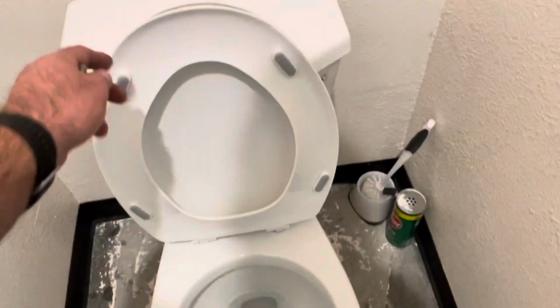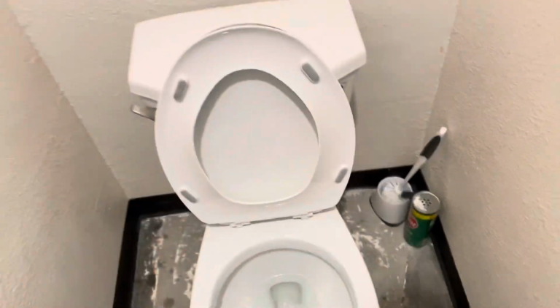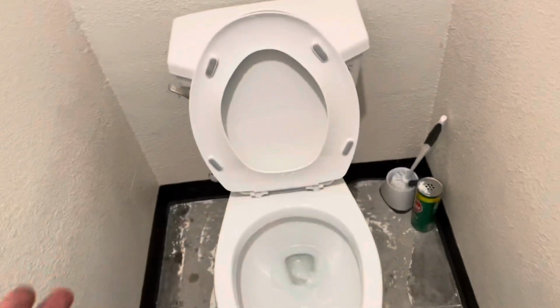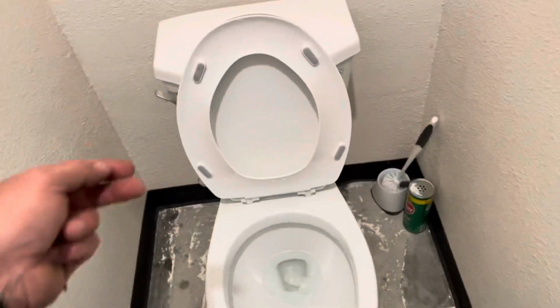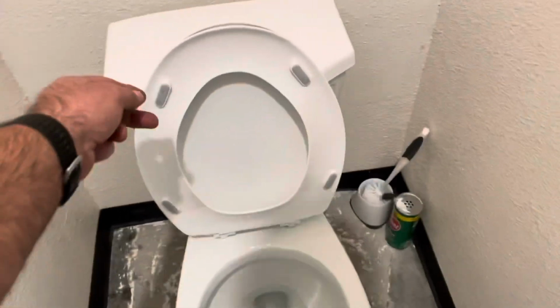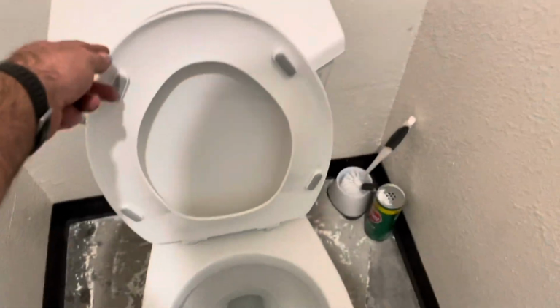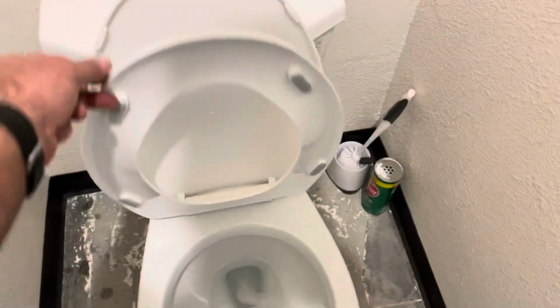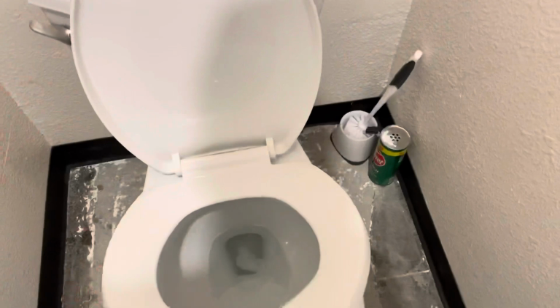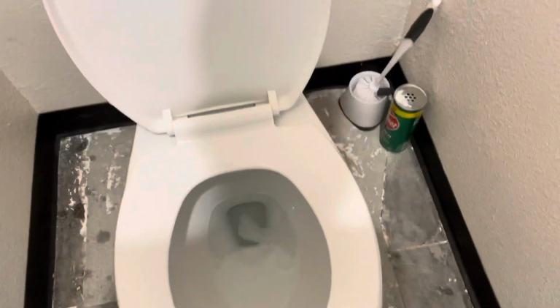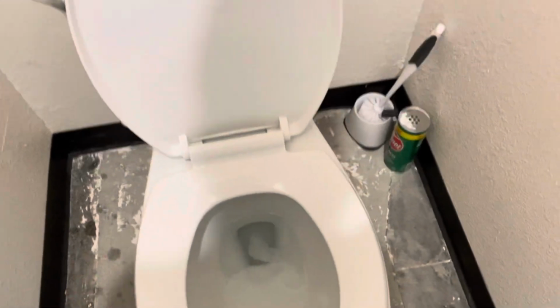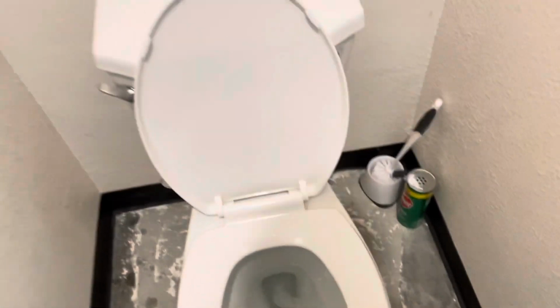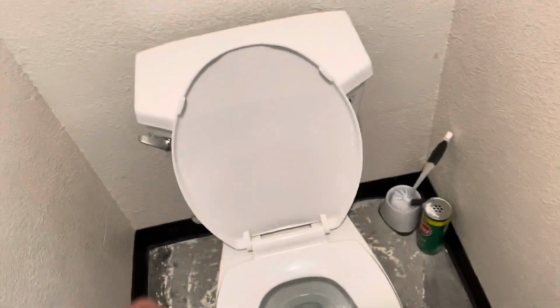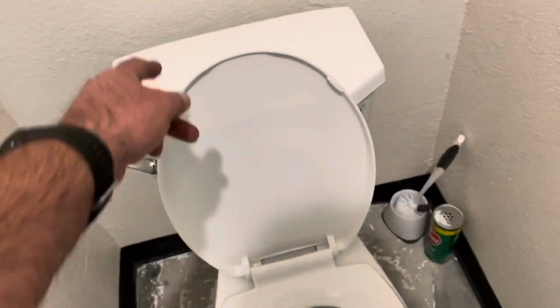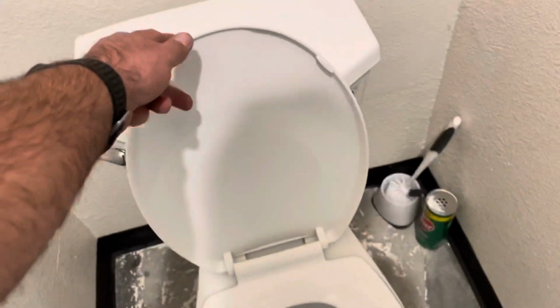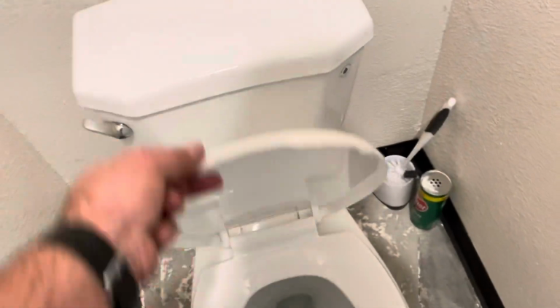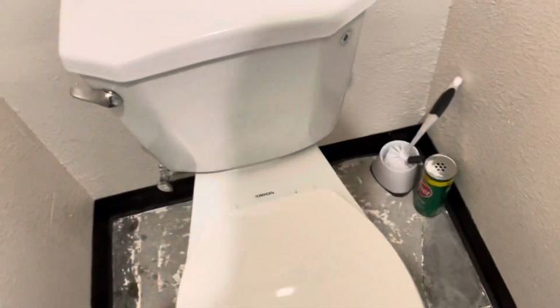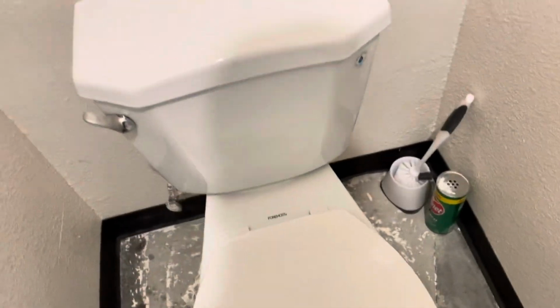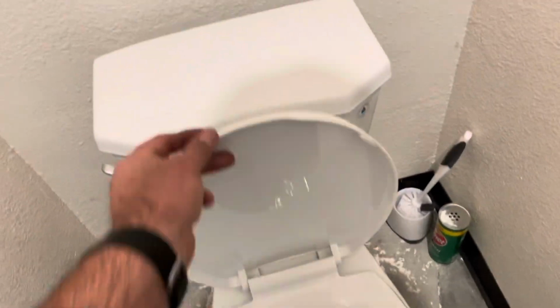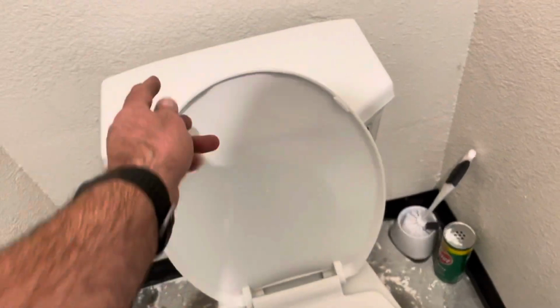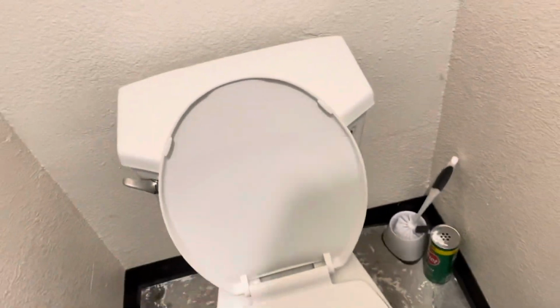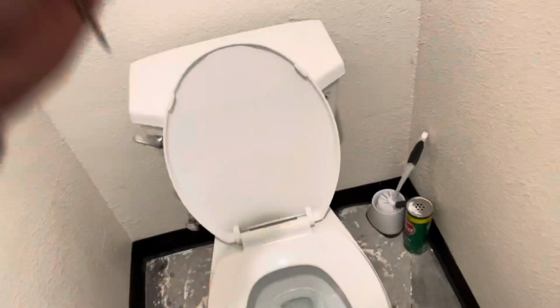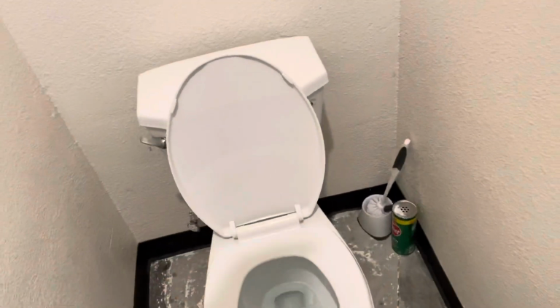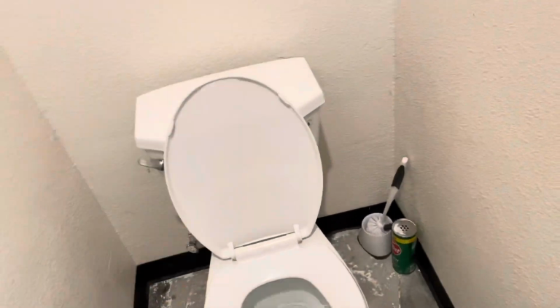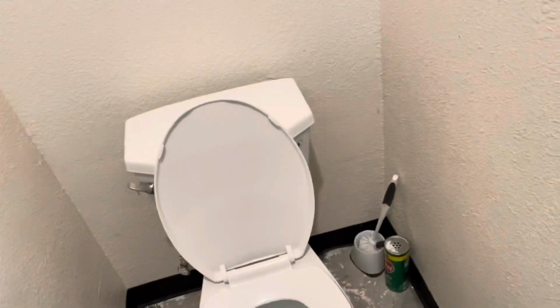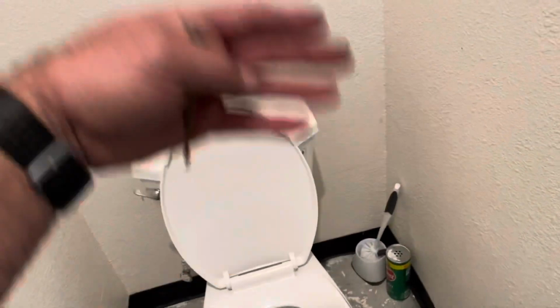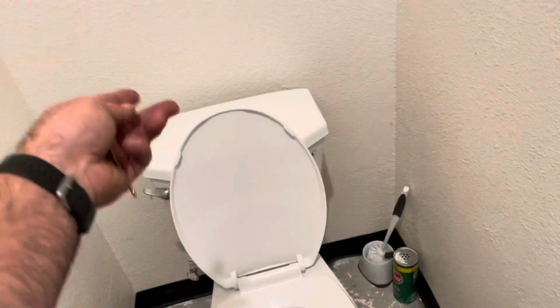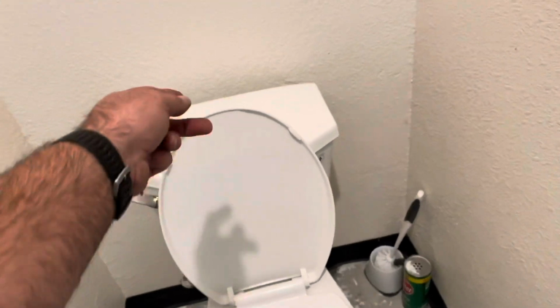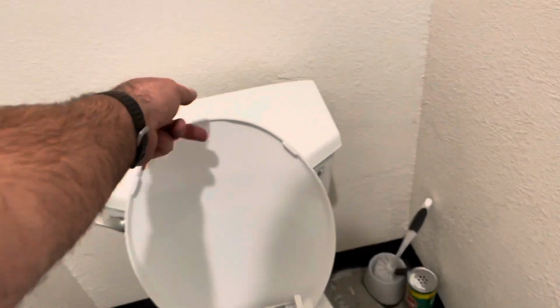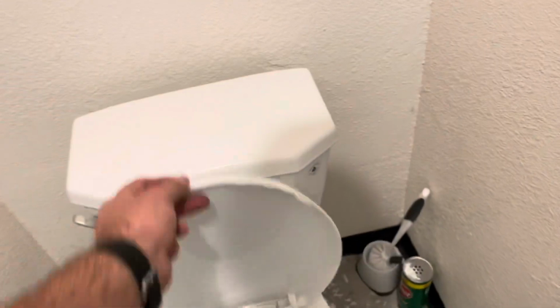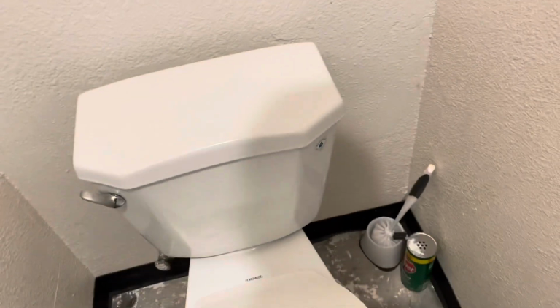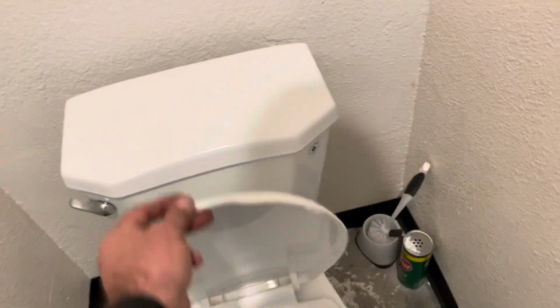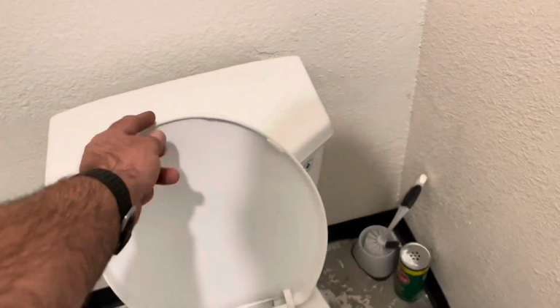Guys always get in trouble for leaving the lid up, but then they put this cover on it. And as I was cleaning, I realized we had to spray down the front, spray down the back, and all it ever does is sit up there.